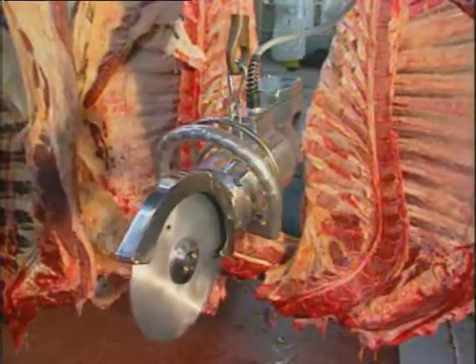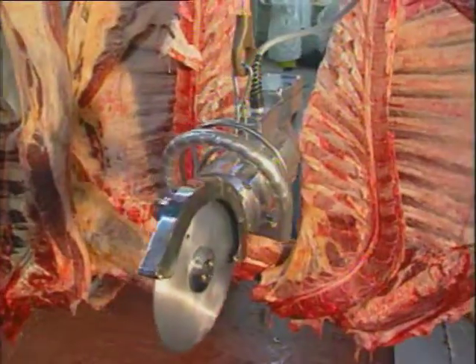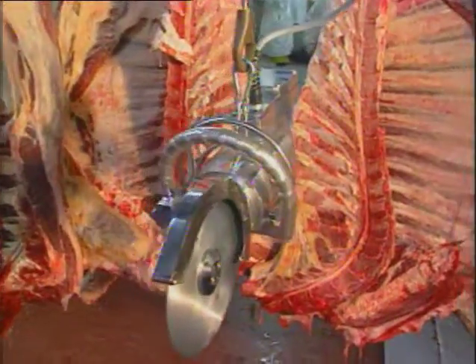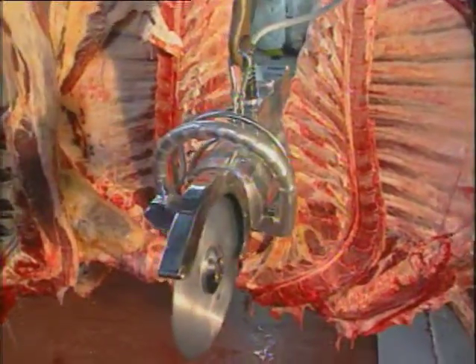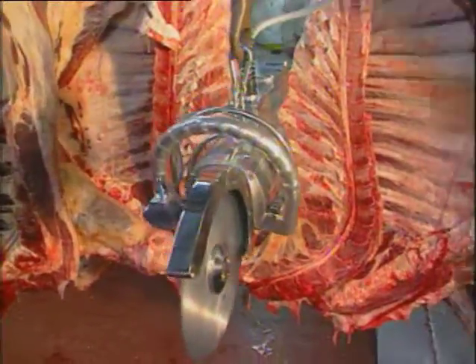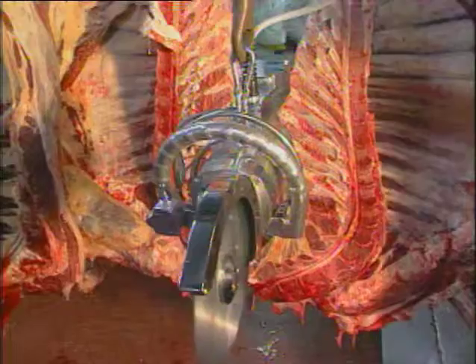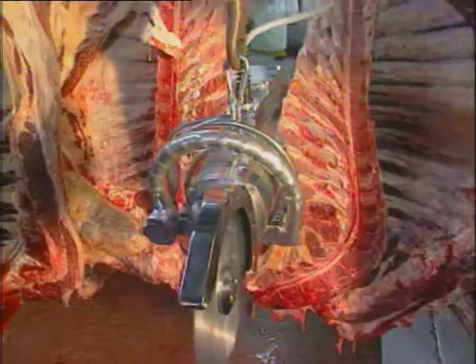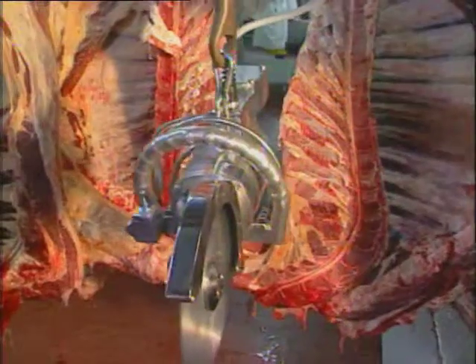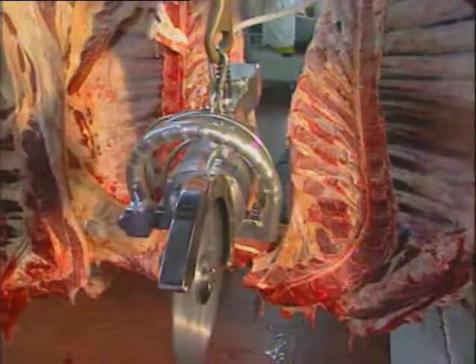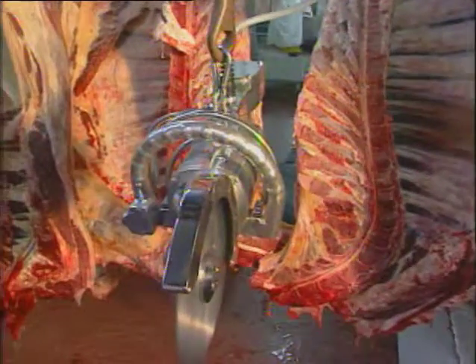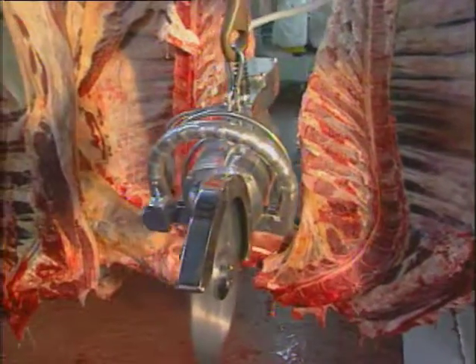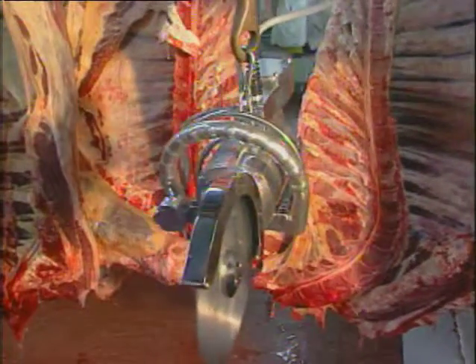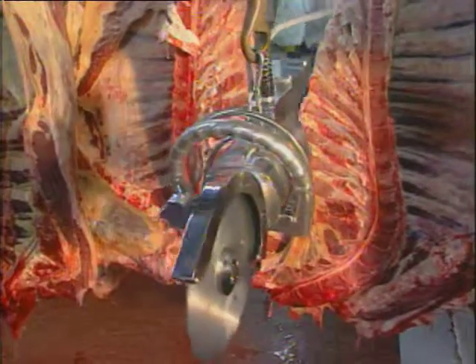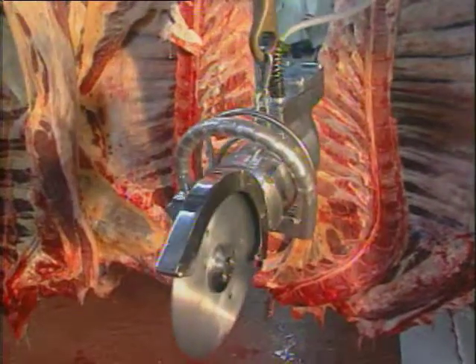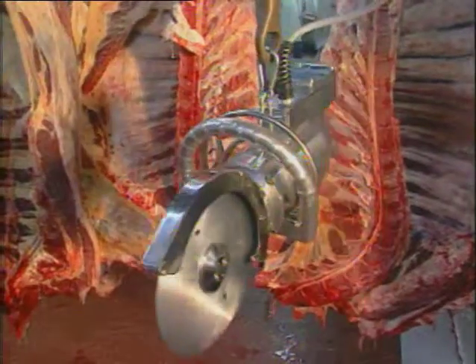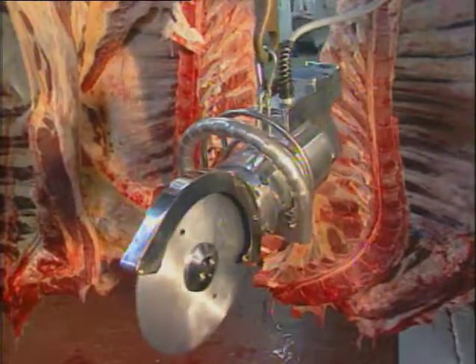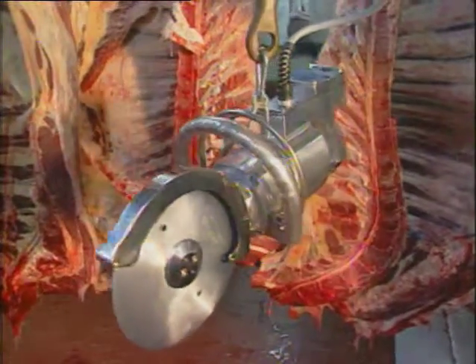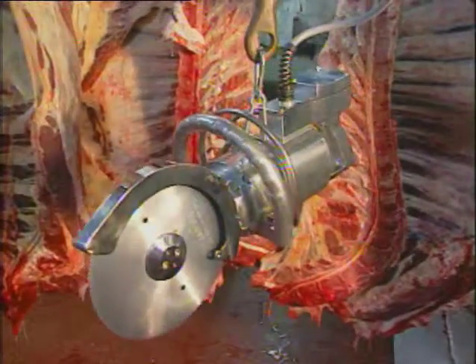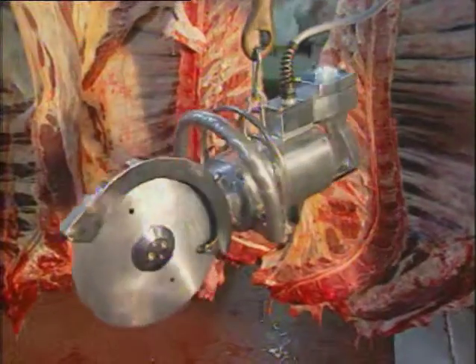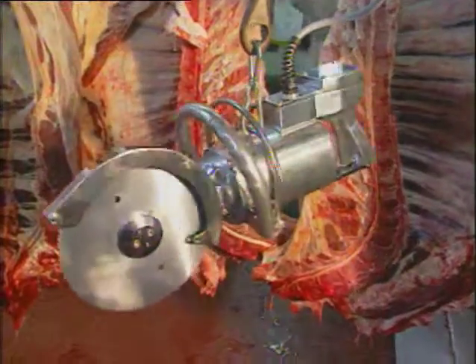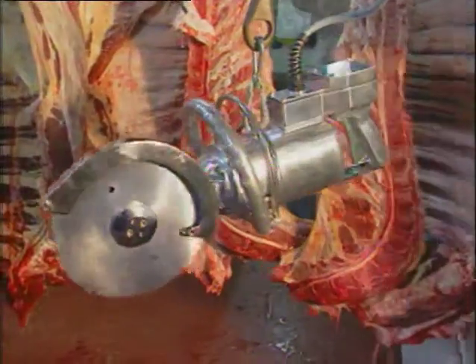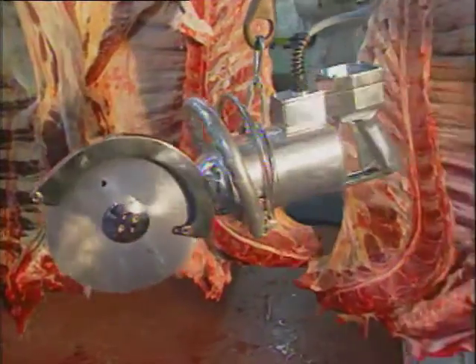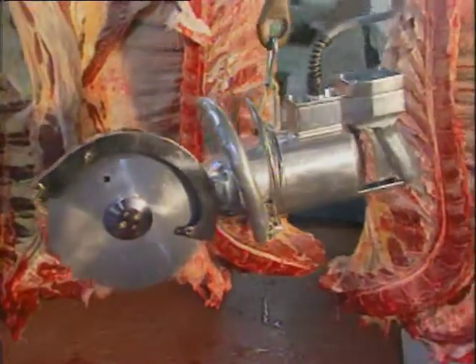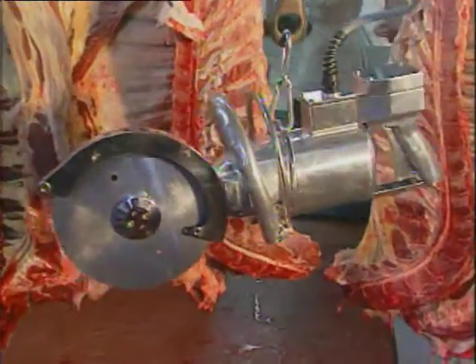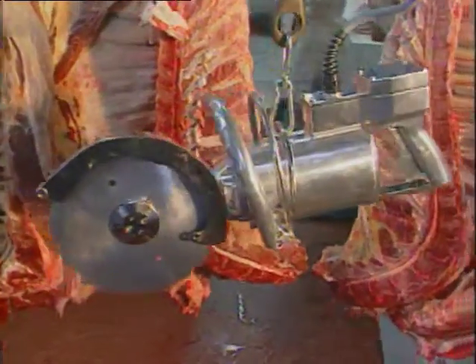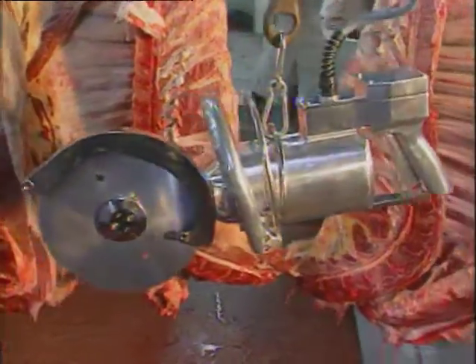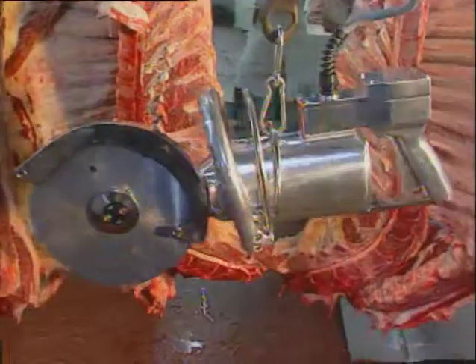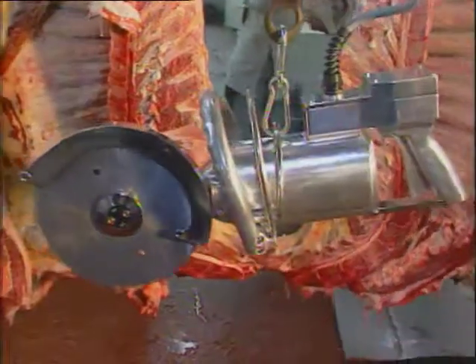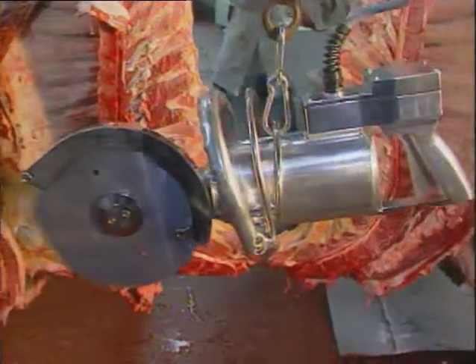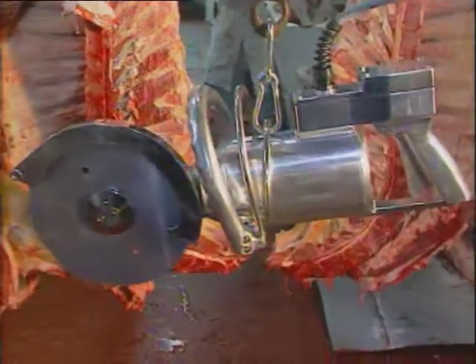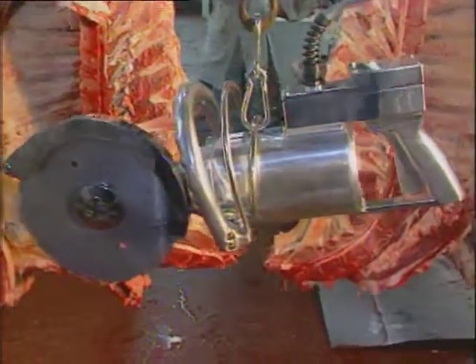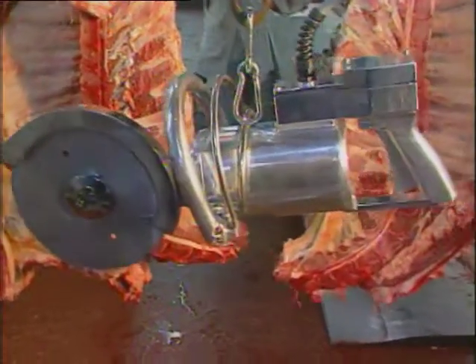Specially designed handles make it easy to handle these saws, and they all have electronic and mechanical brakes for consistently fast, safe blade stopping.